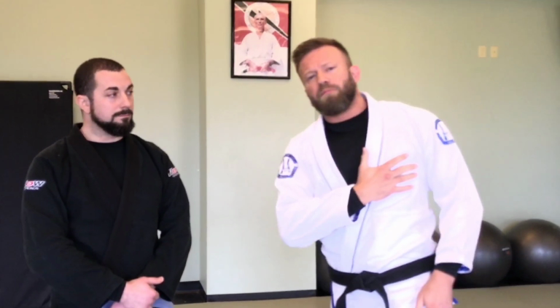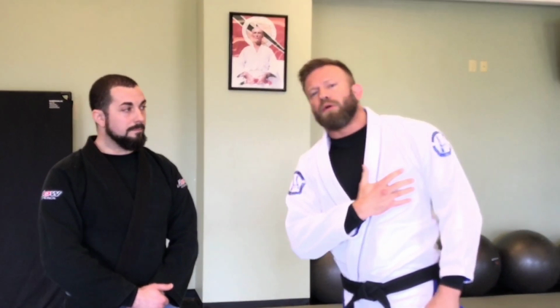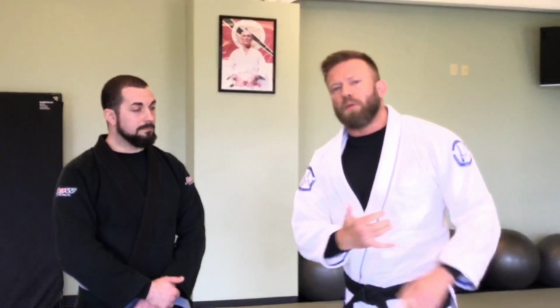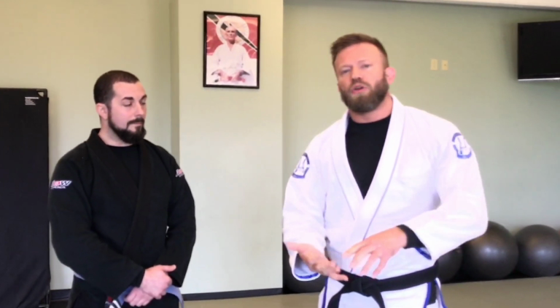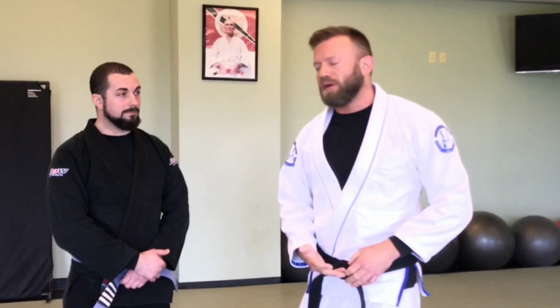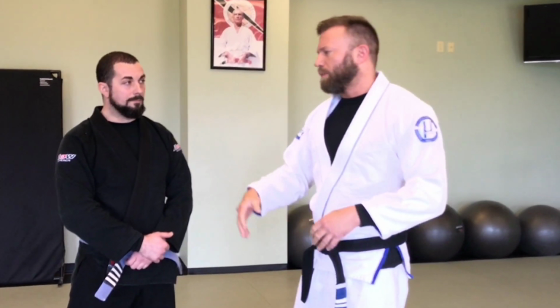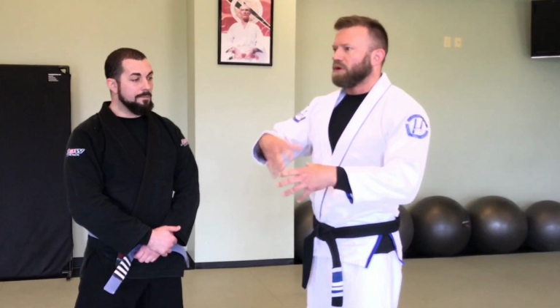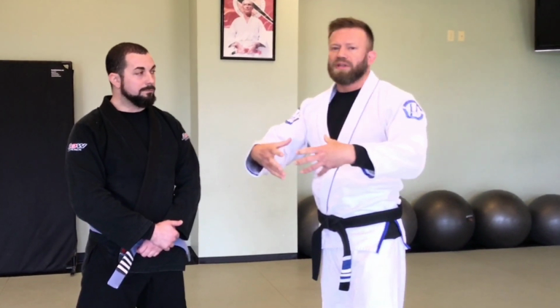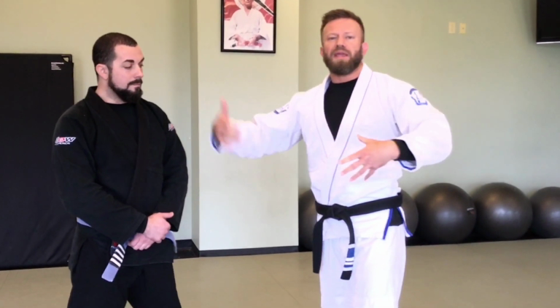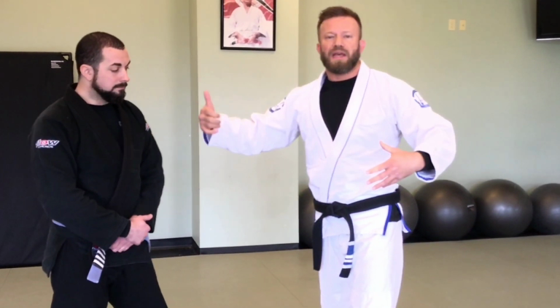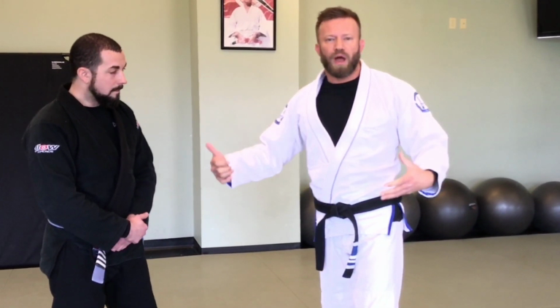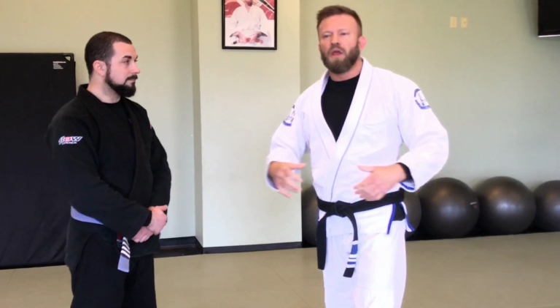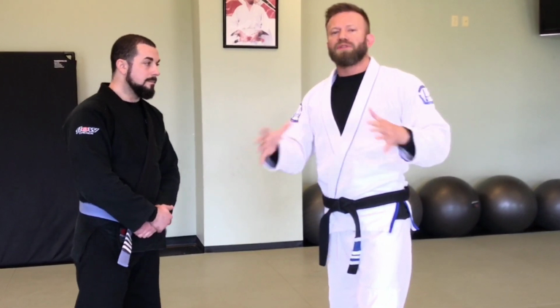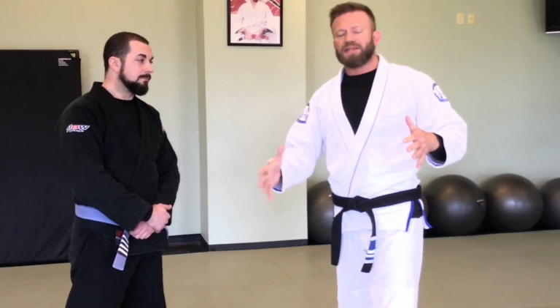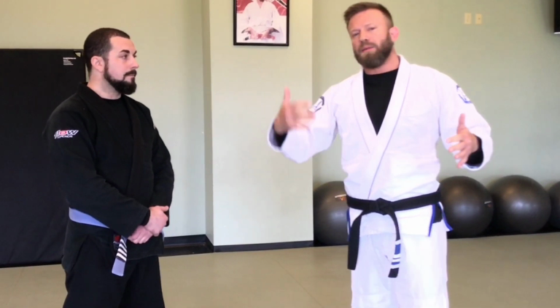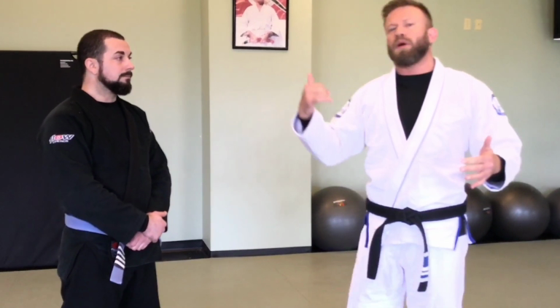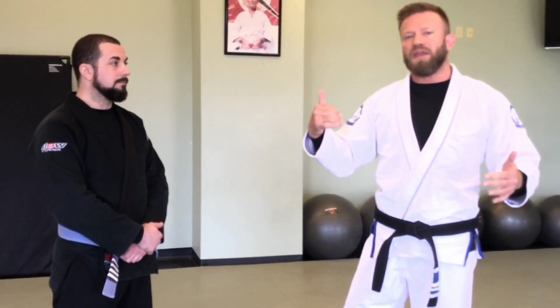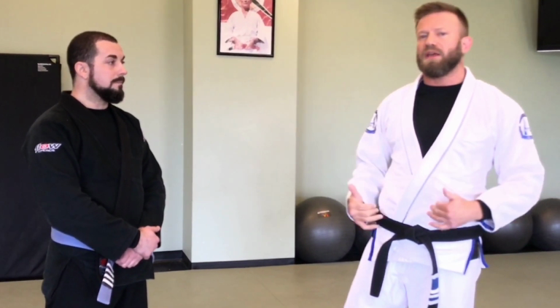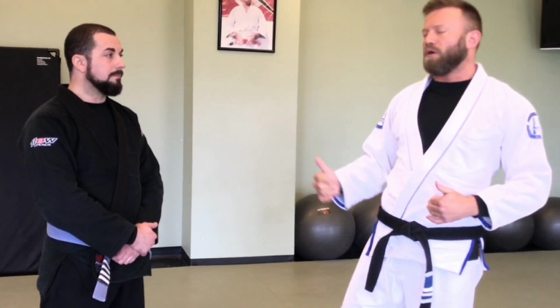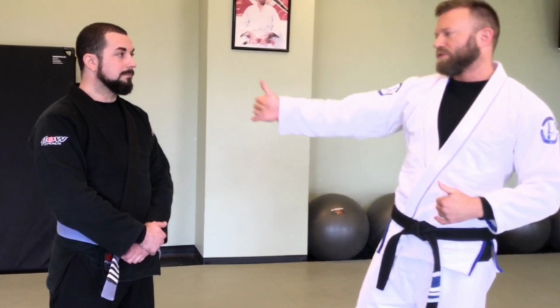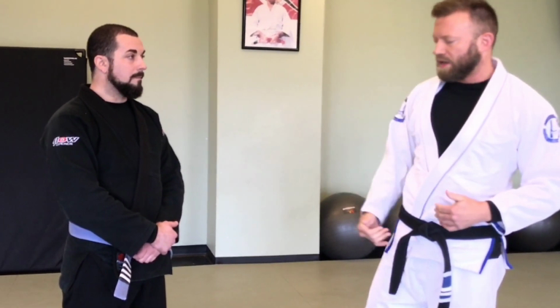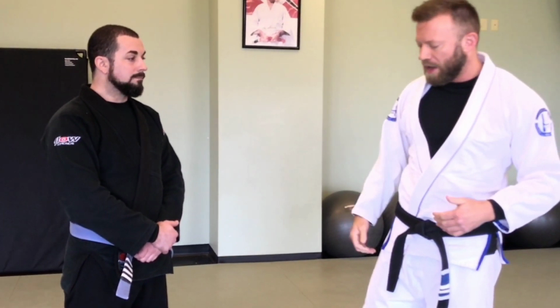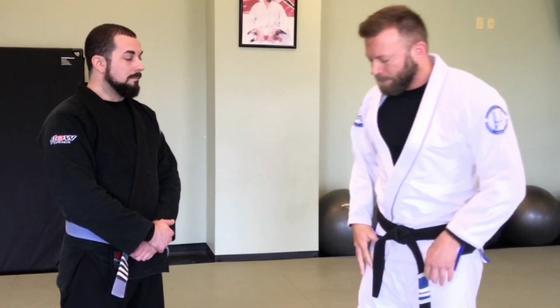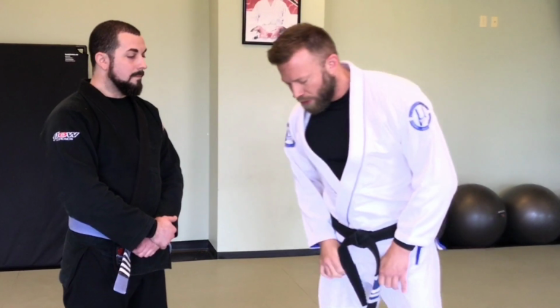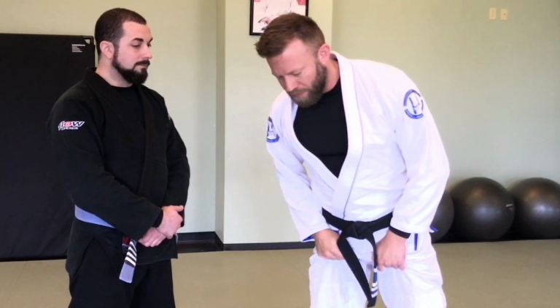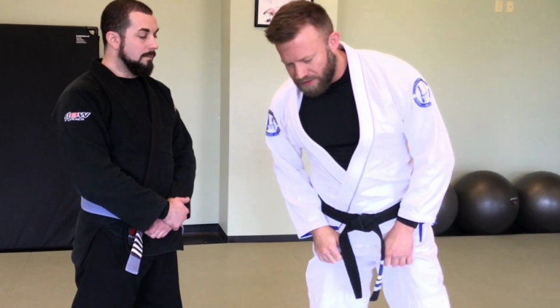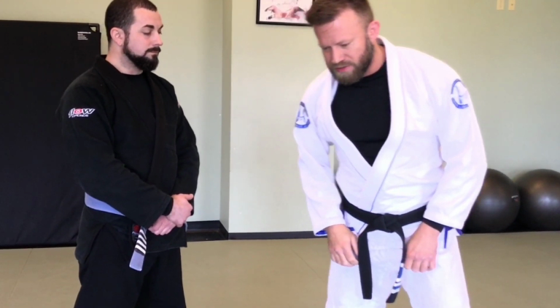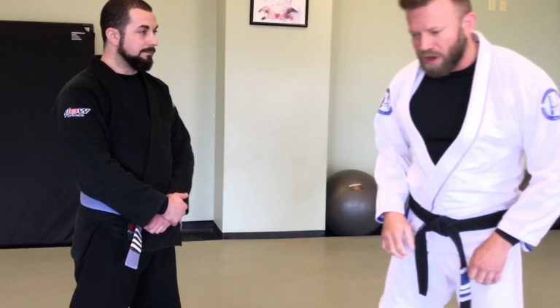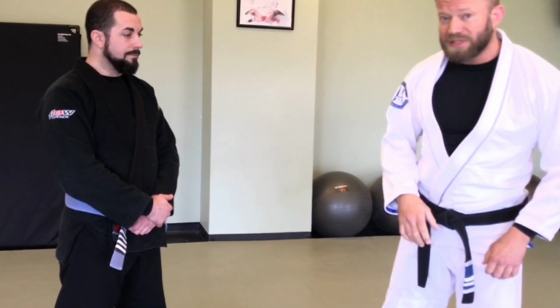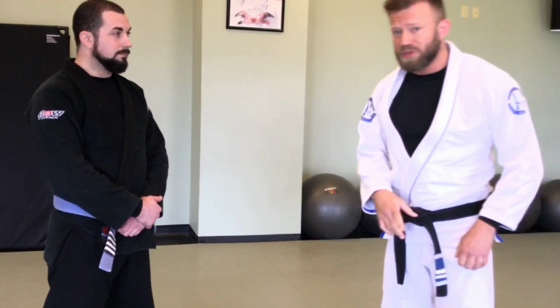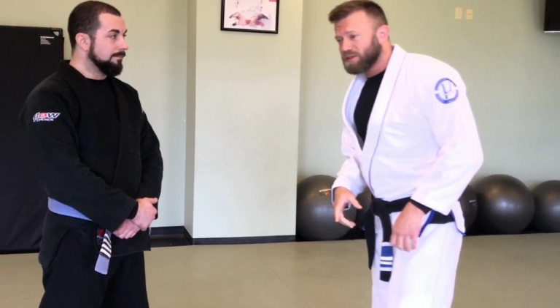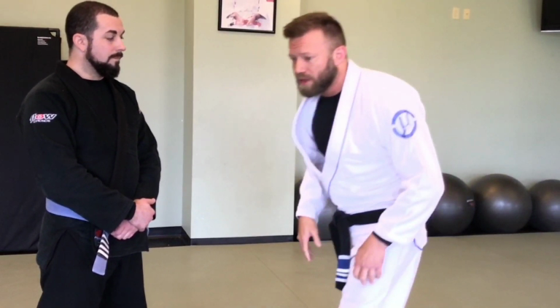Let's say I've been grounded somehow — maybe I tripped, I fell, maybe there was a ground entanglement and he got to standing before I did. Whatever the case, I need to get back to my feet and not stay on the ground versus a standing opponent.